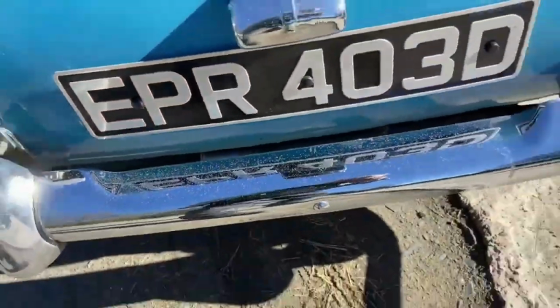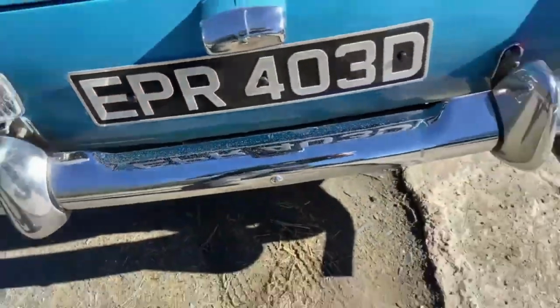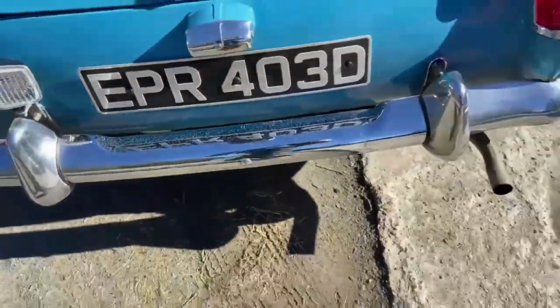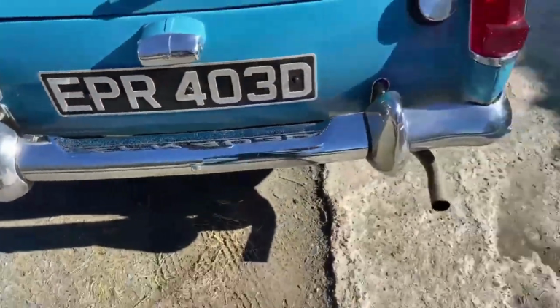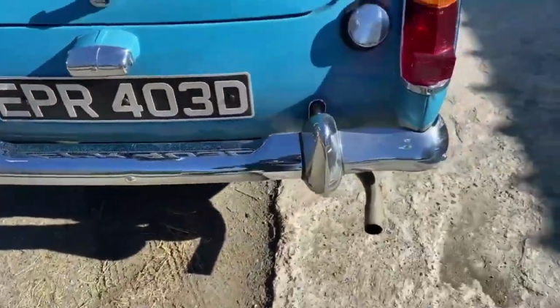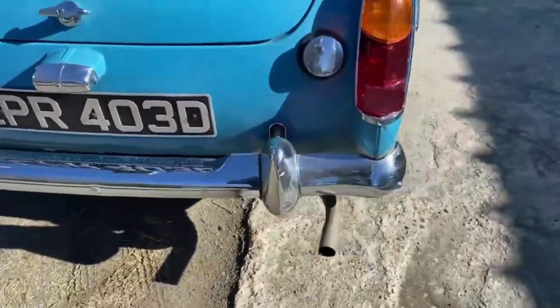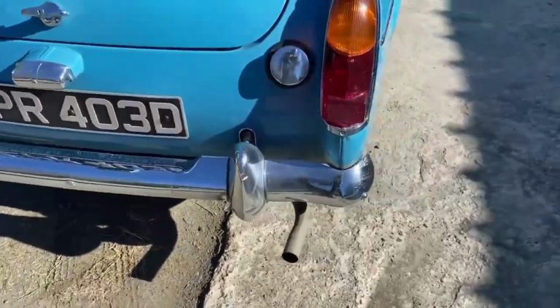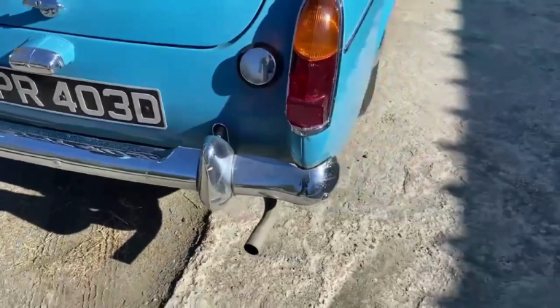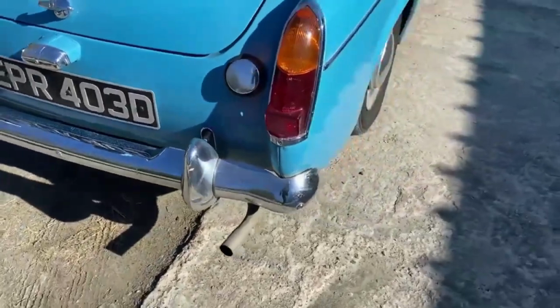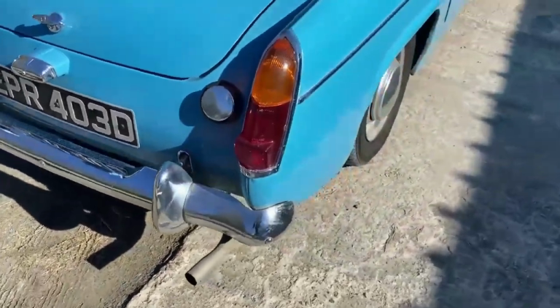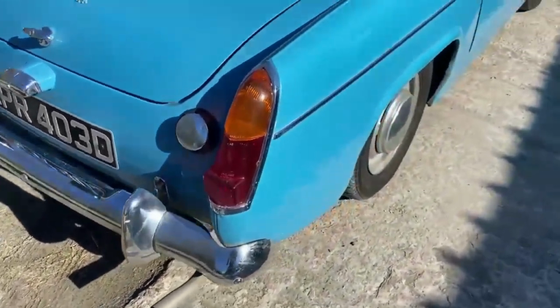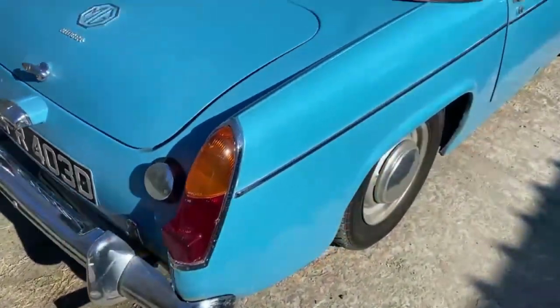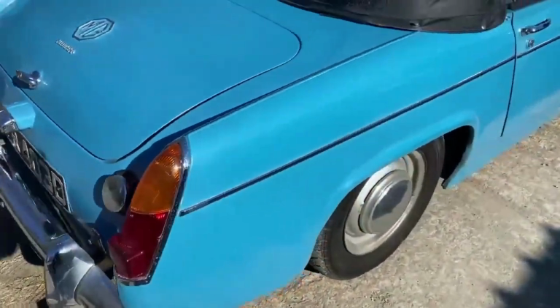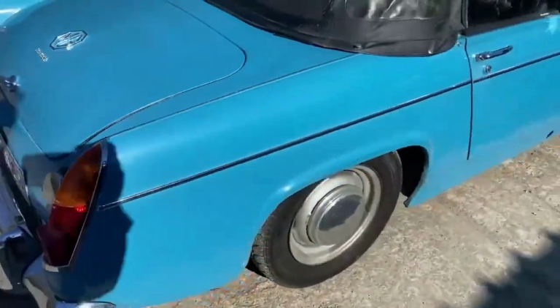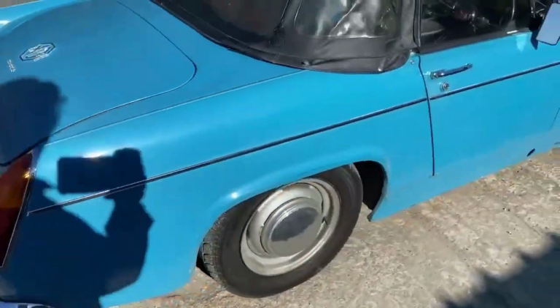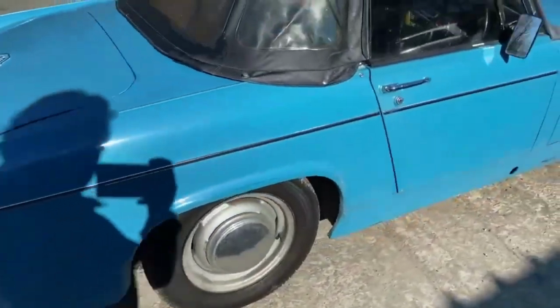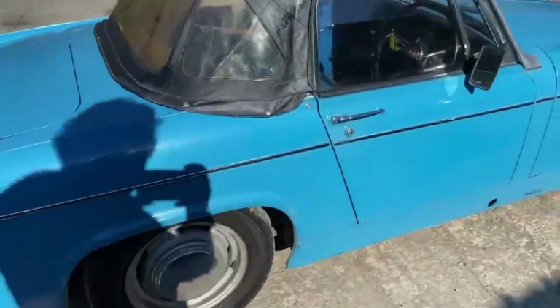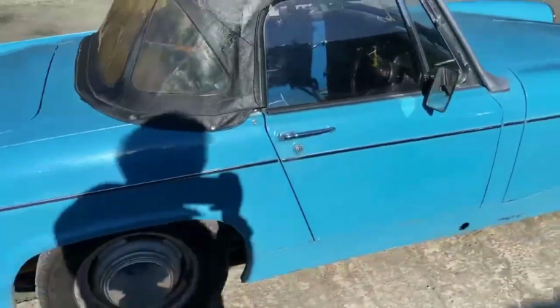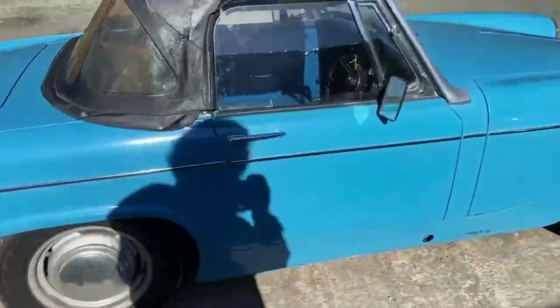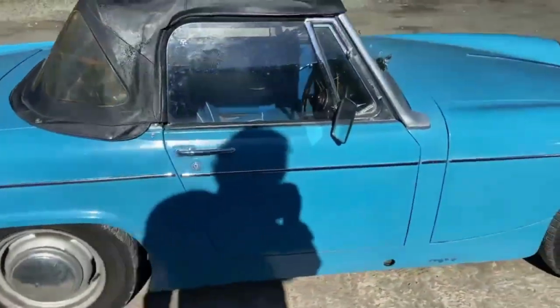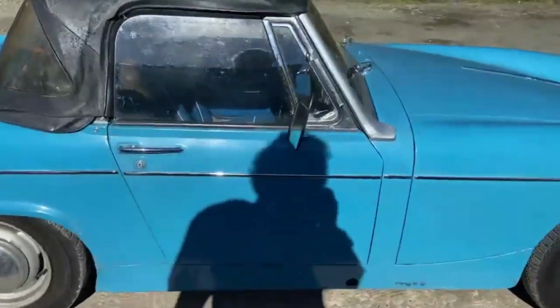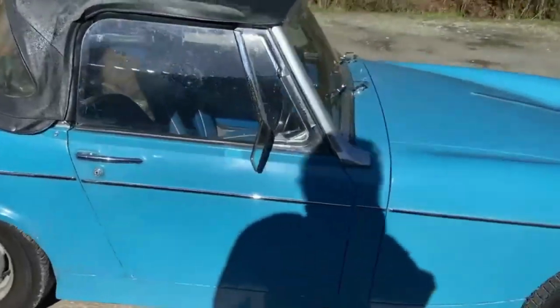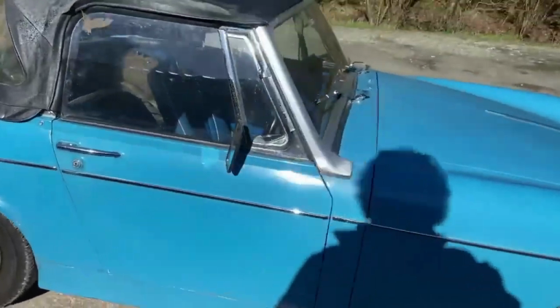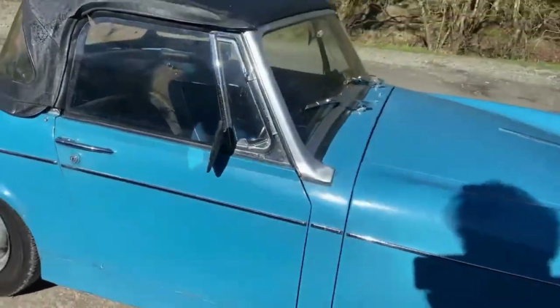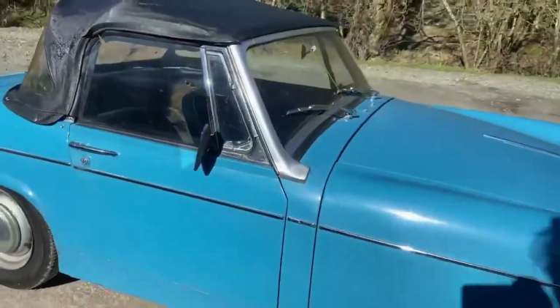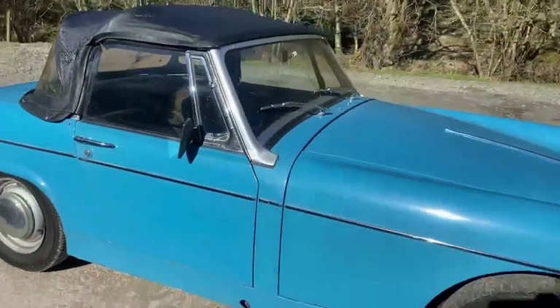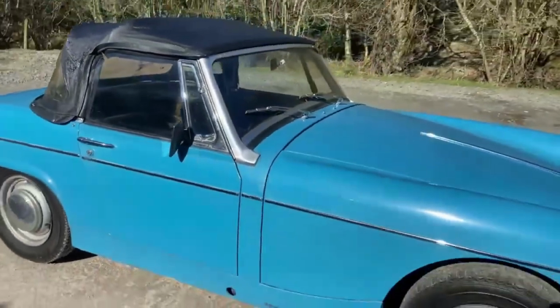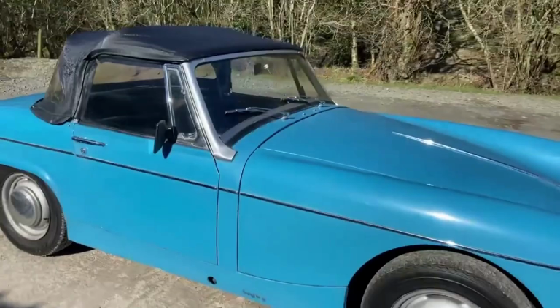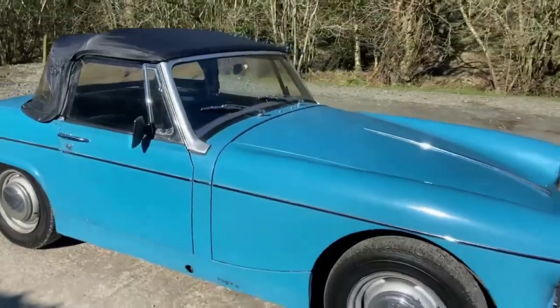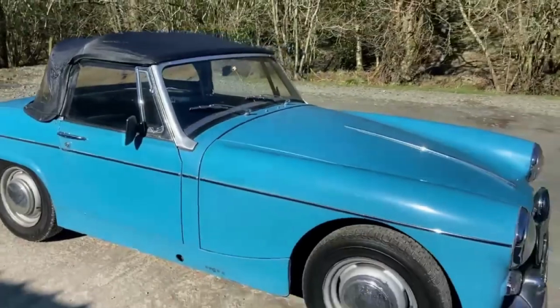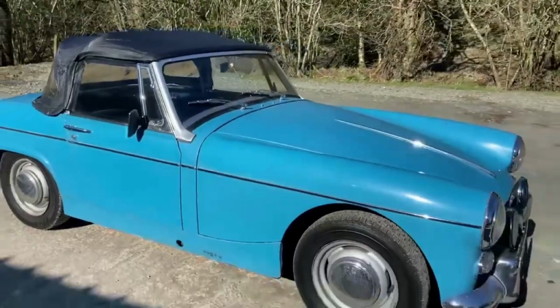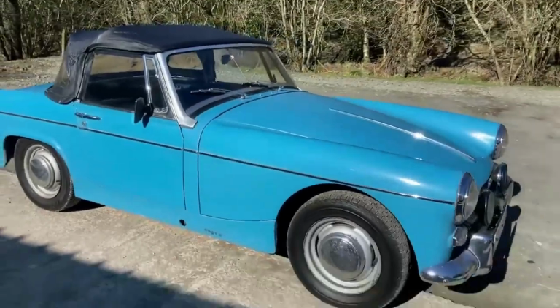There are little bits of pitting like I said — if you're looking for a car that's absolutely immaculate, this is not for you. If you're looking for an affordable MG you can have some fun with, this is the one.